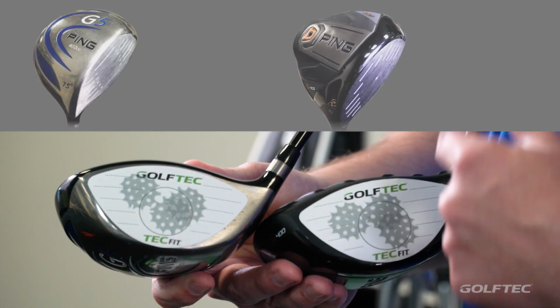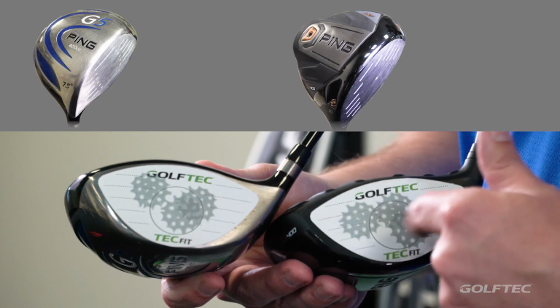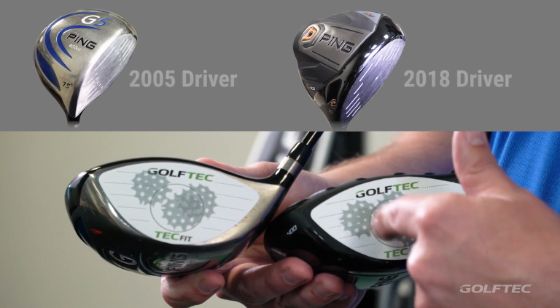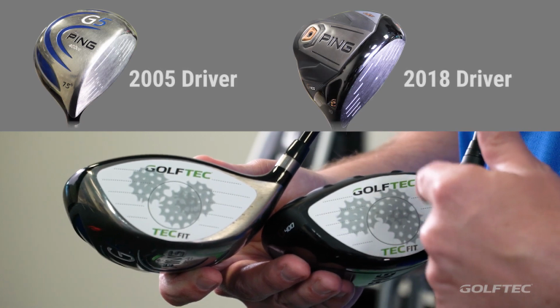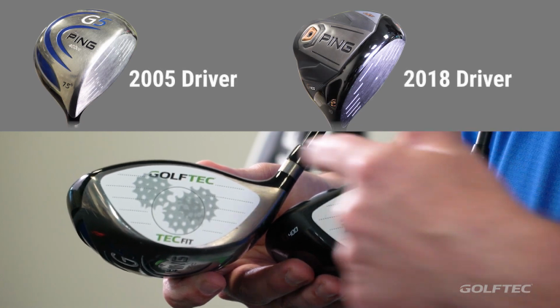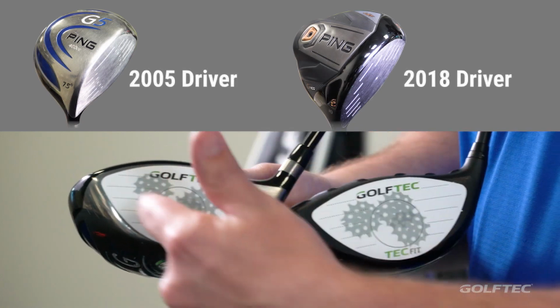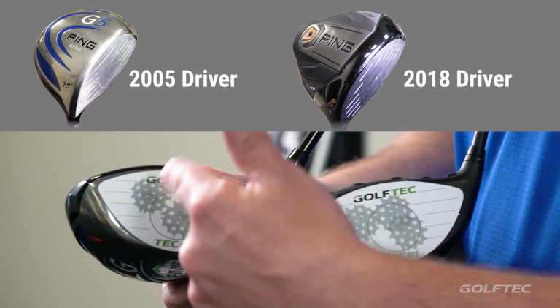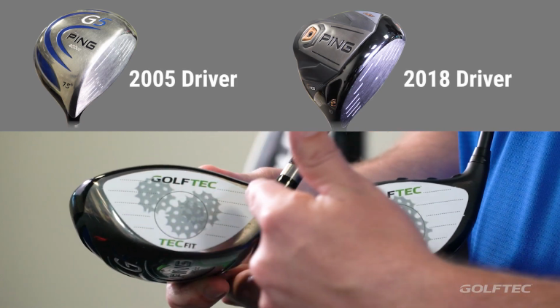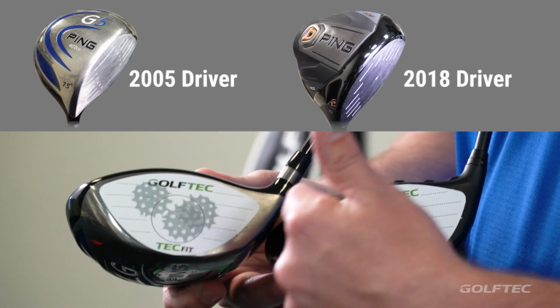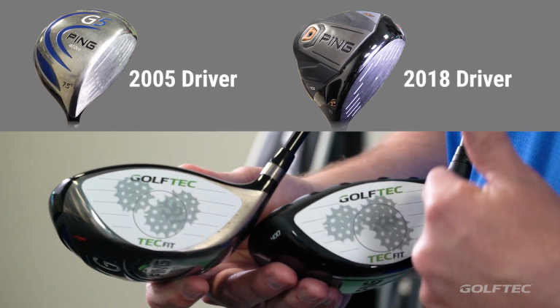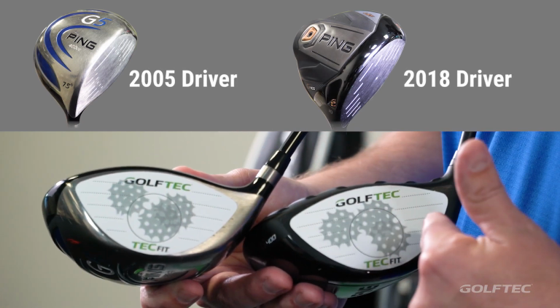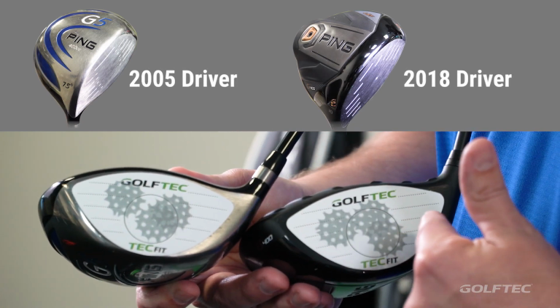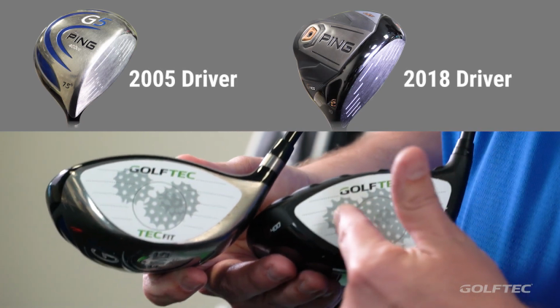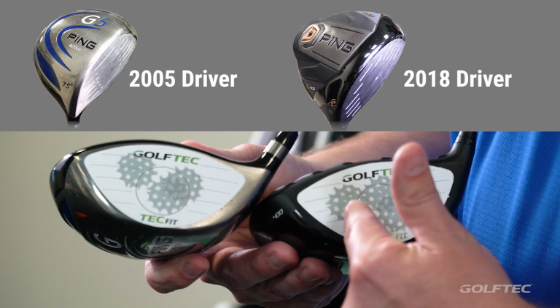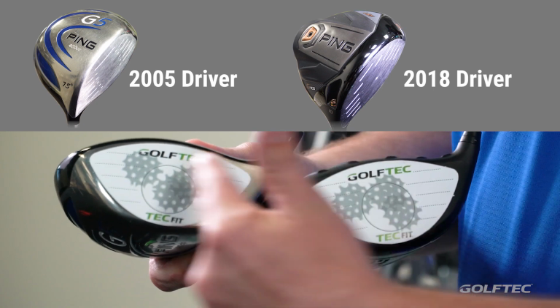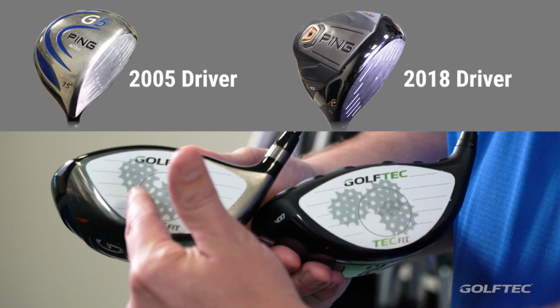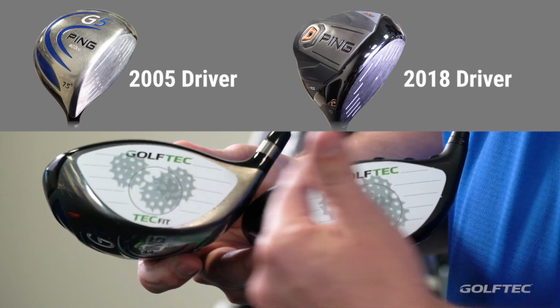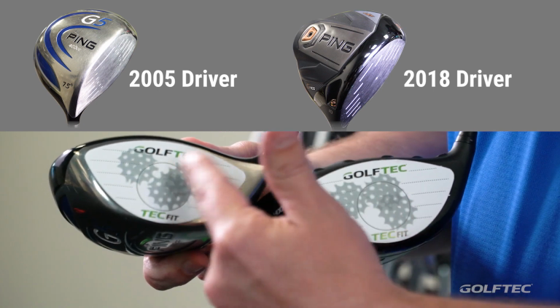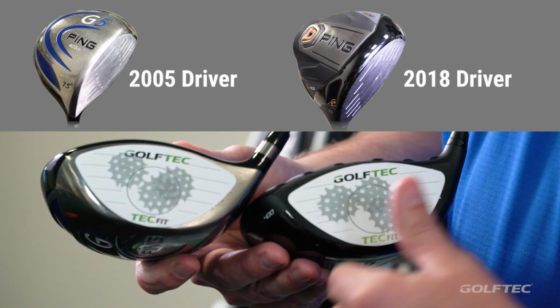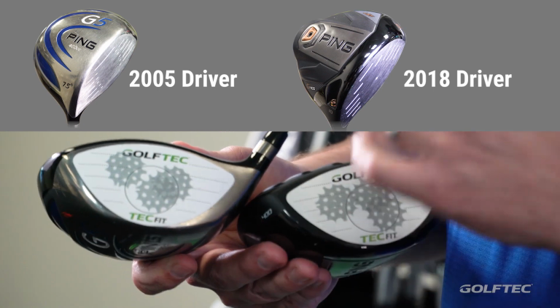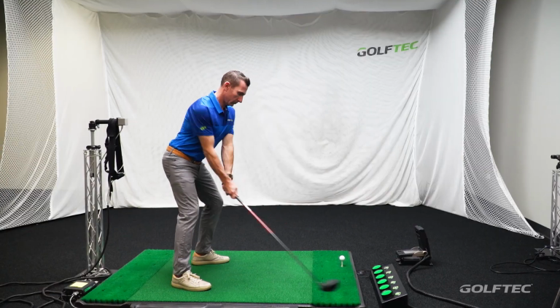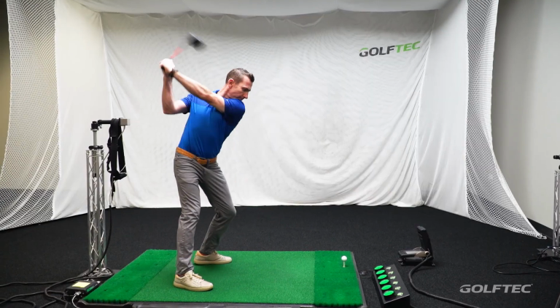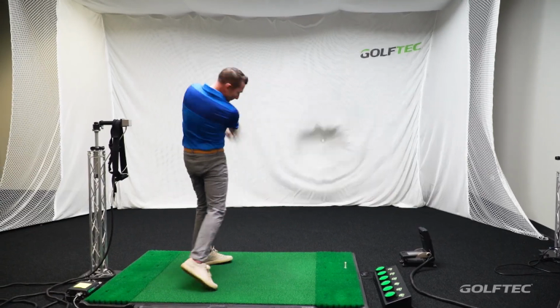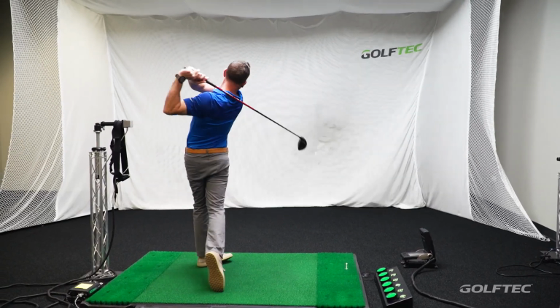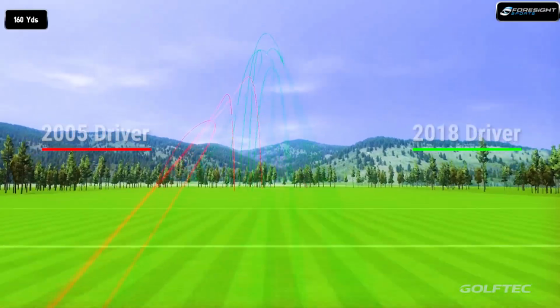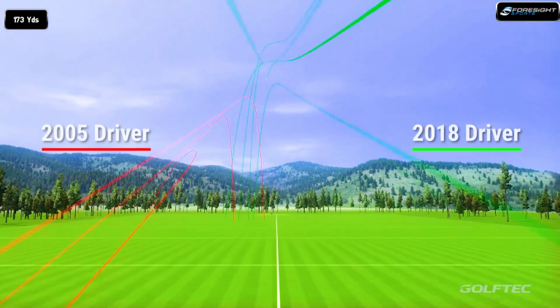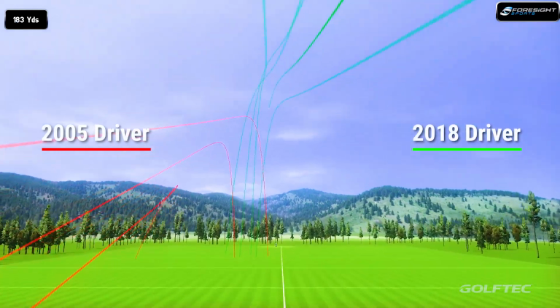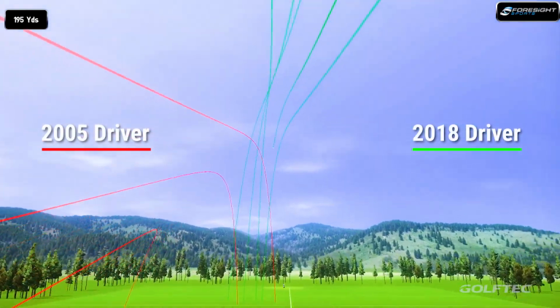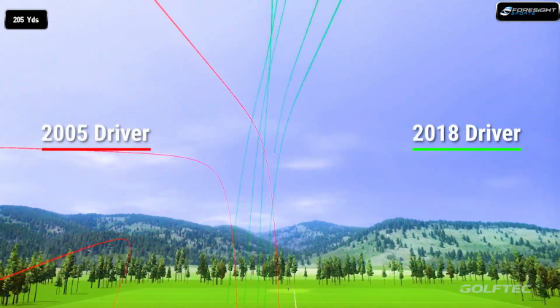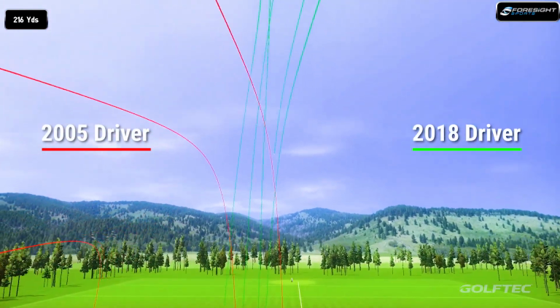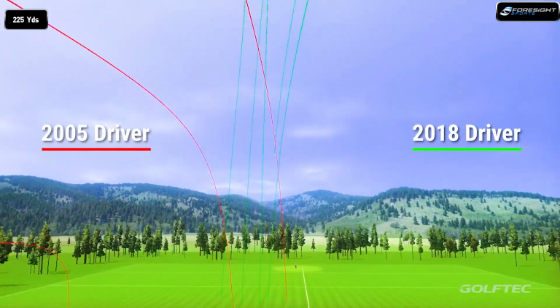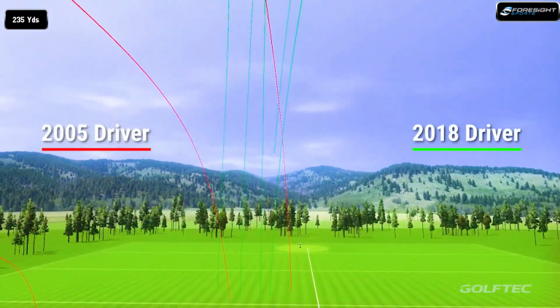These examples show that a relatively consistent shot pattern on two different golf clubs from two different eras will result in a pretty significant difference in both distance and shot shape.